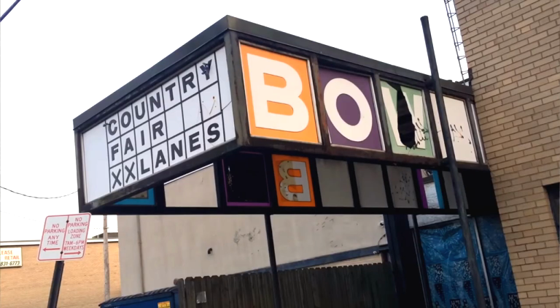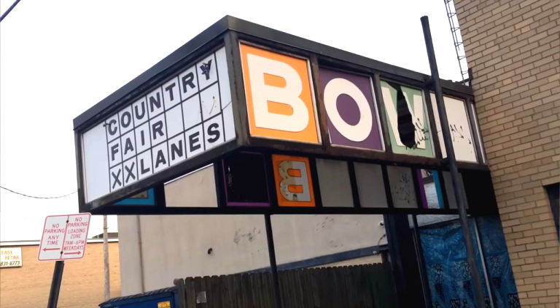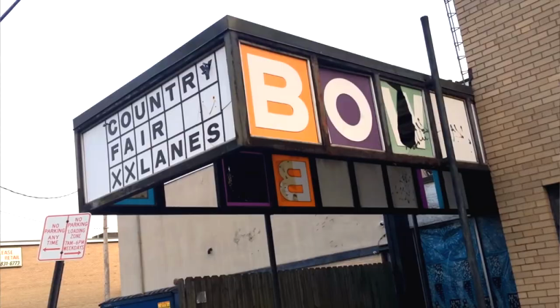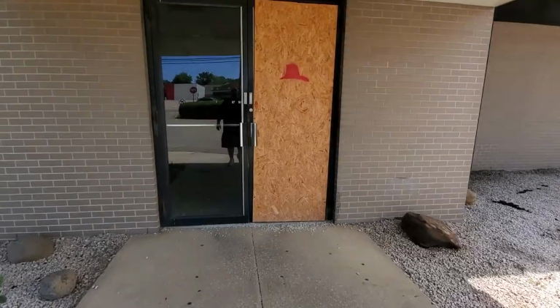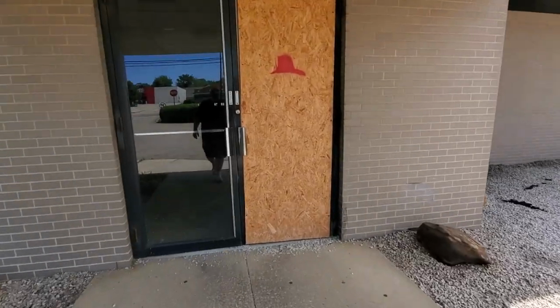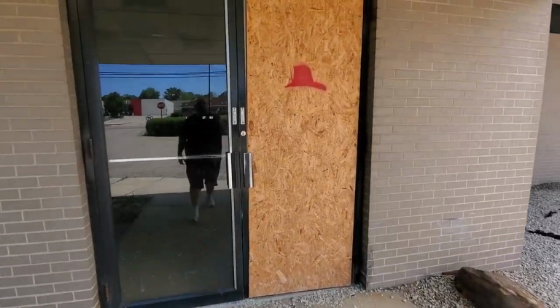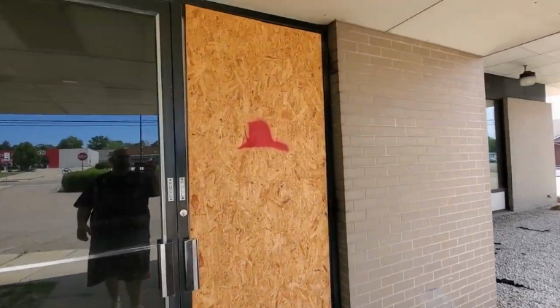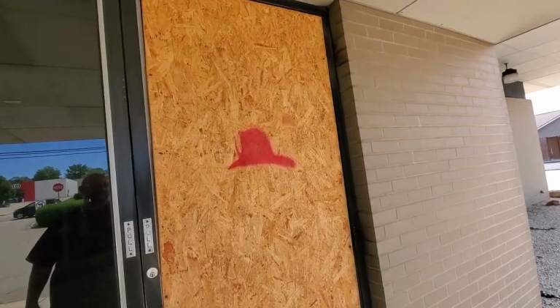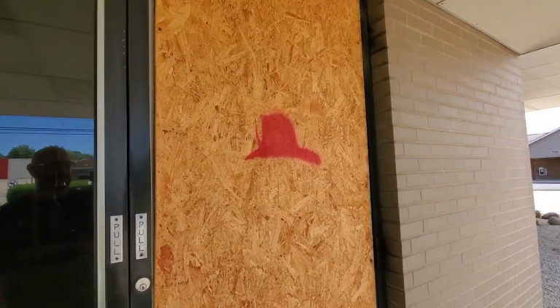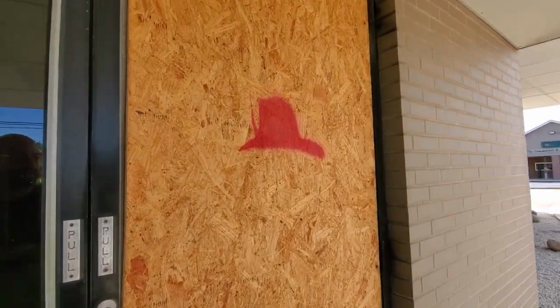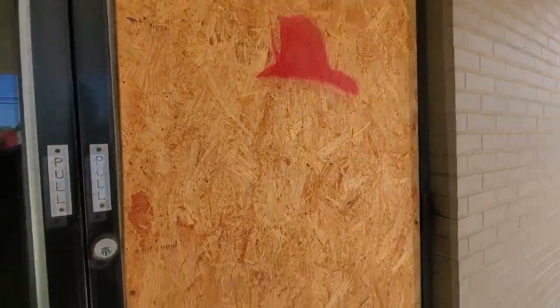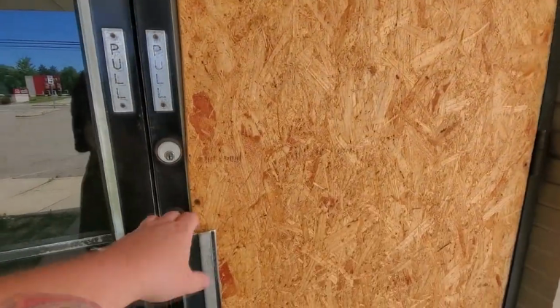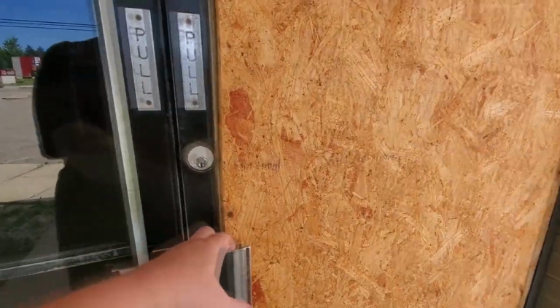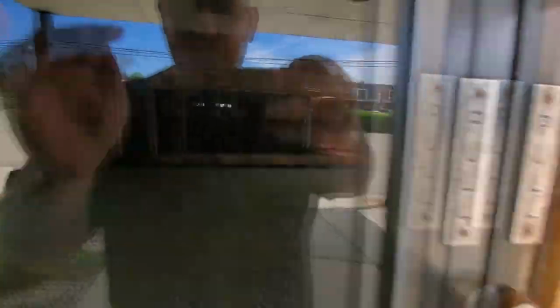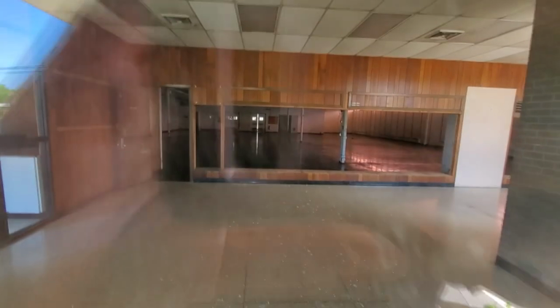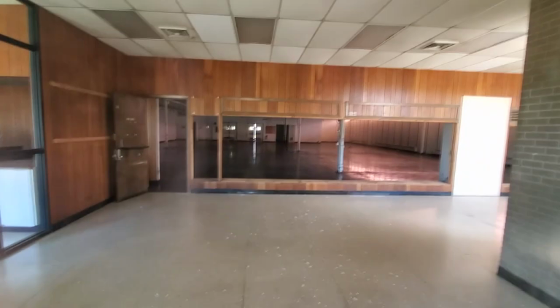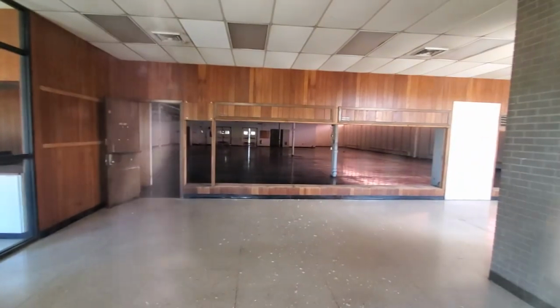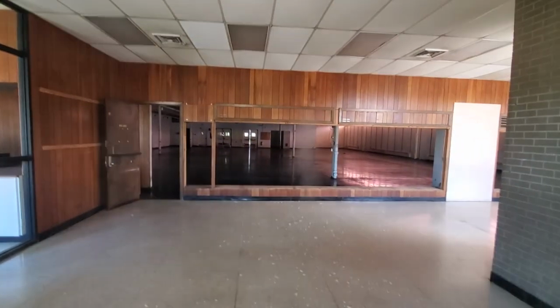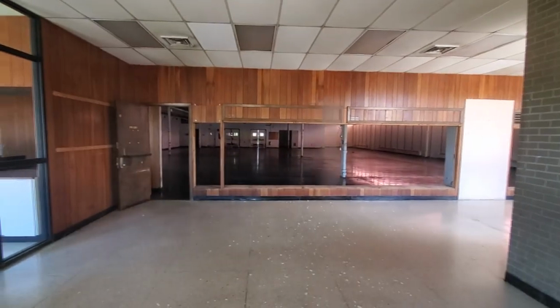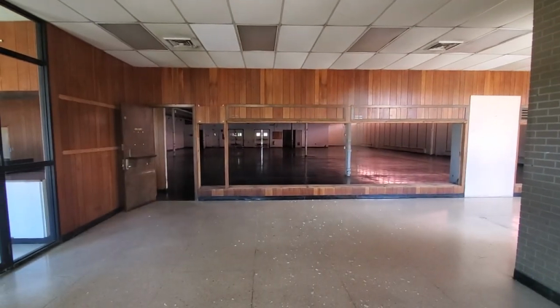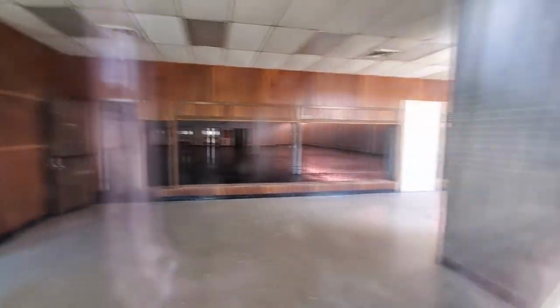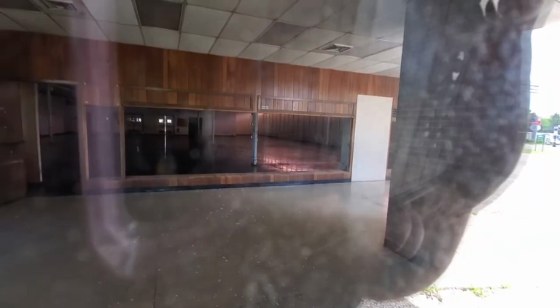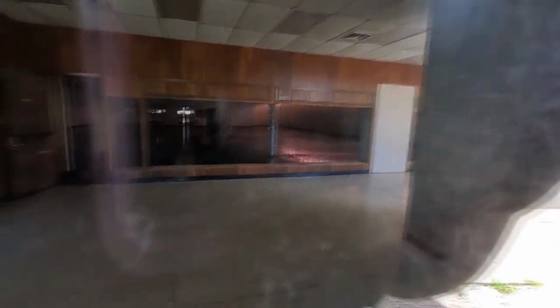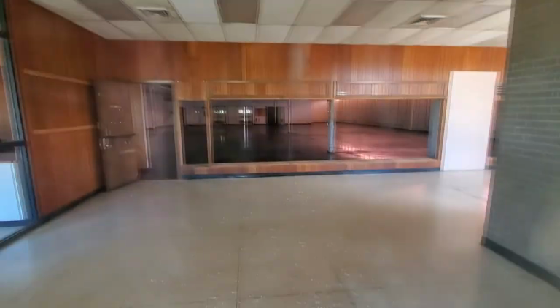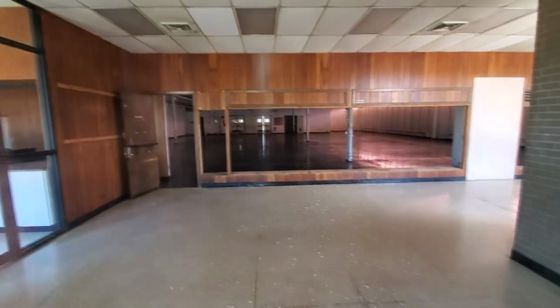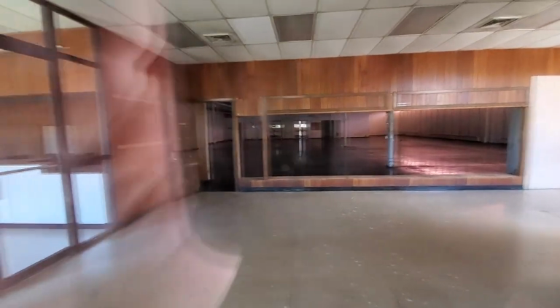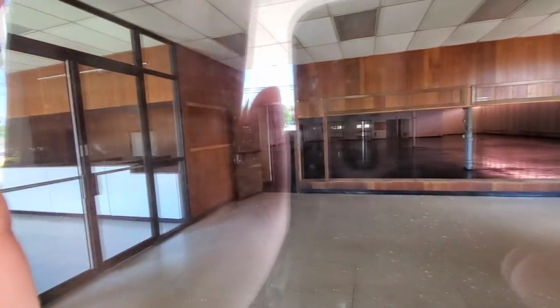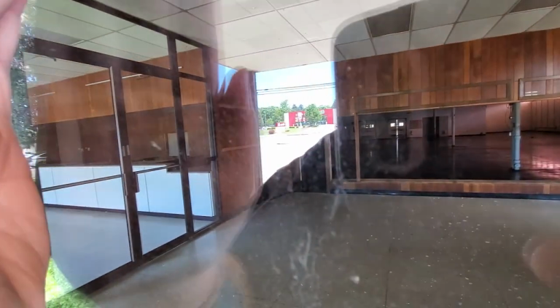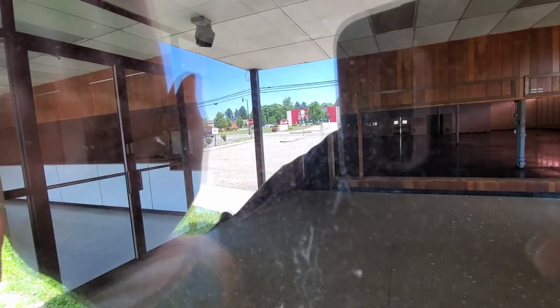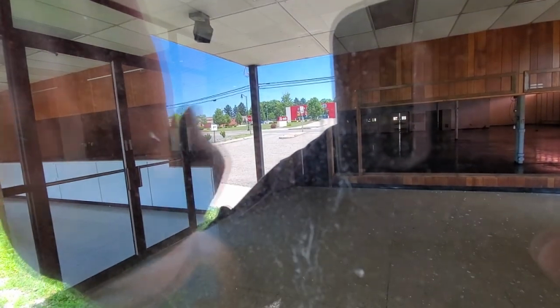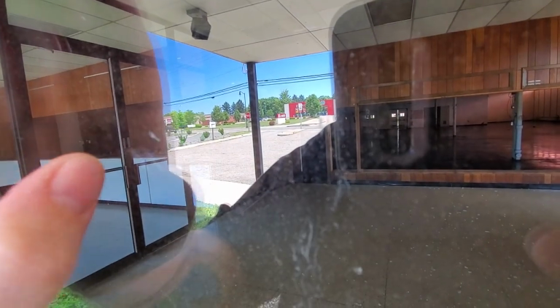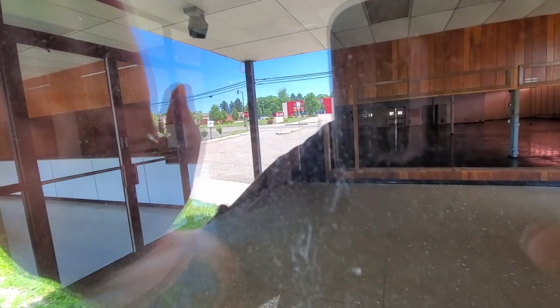I wonder if they were doing some testing in here or something. Yeah, this was the post office — I remember coming in here. That's the desk up there.